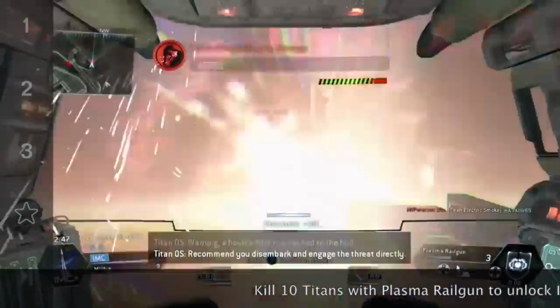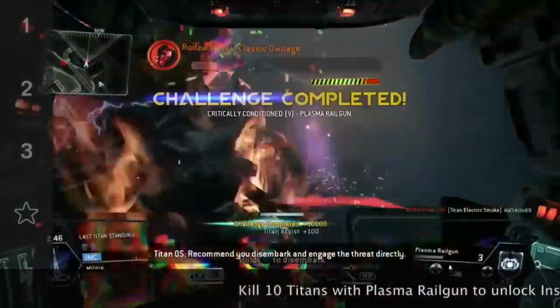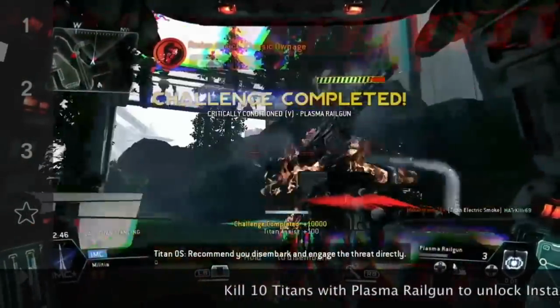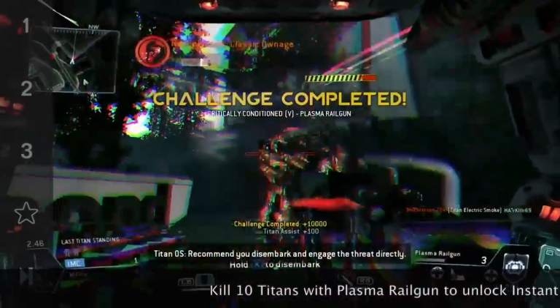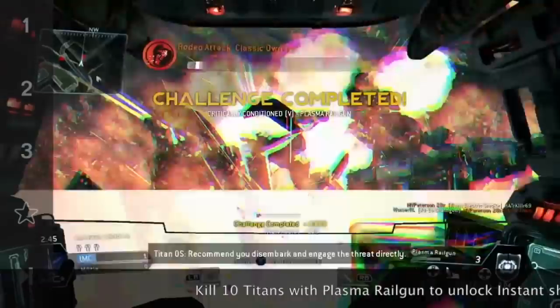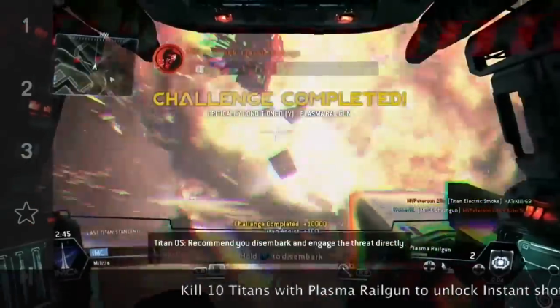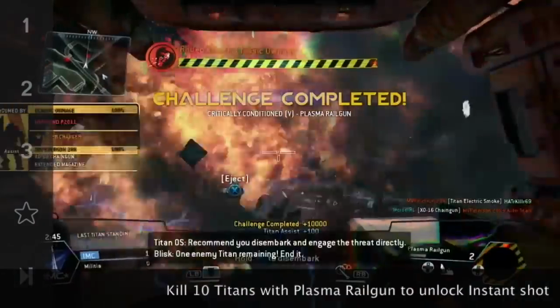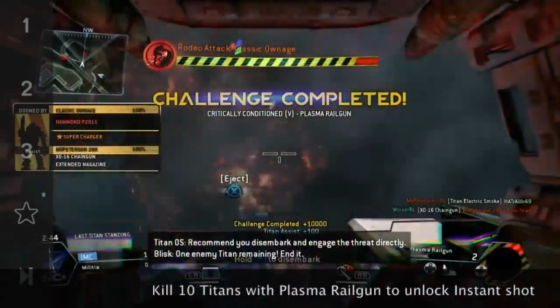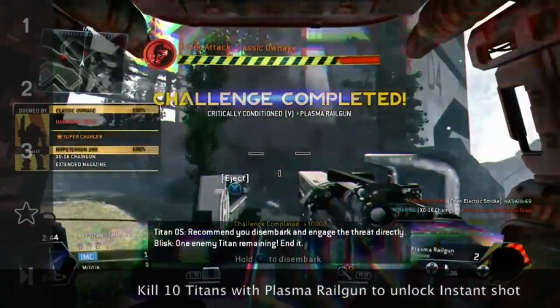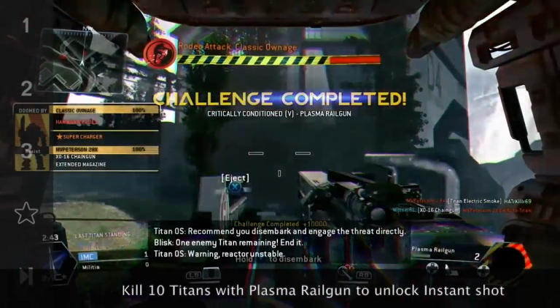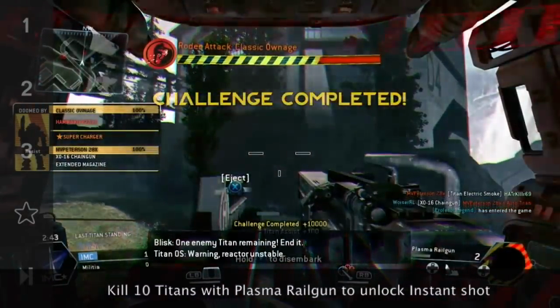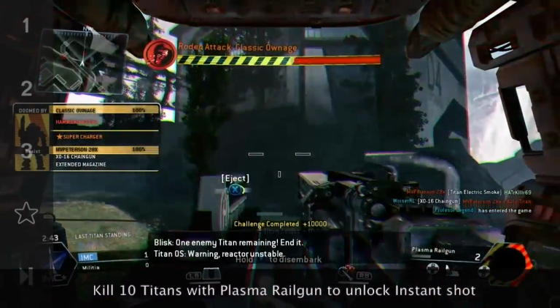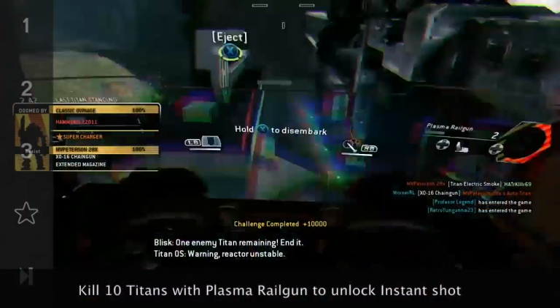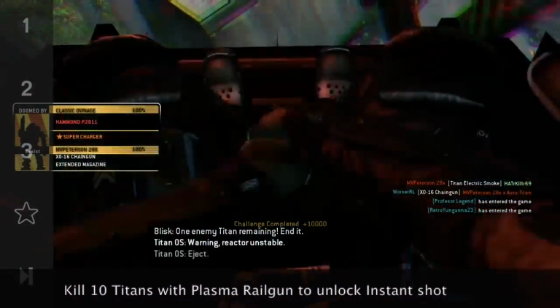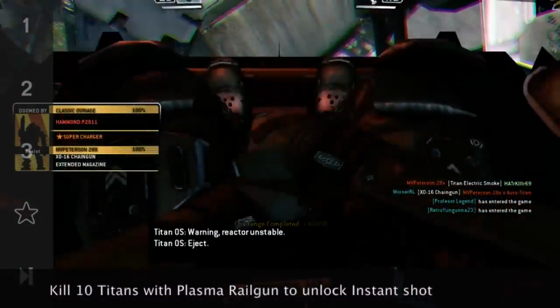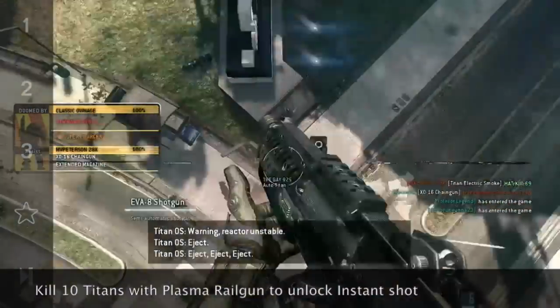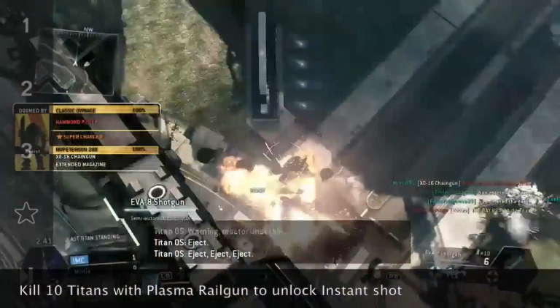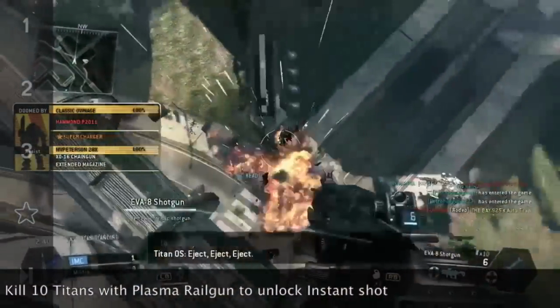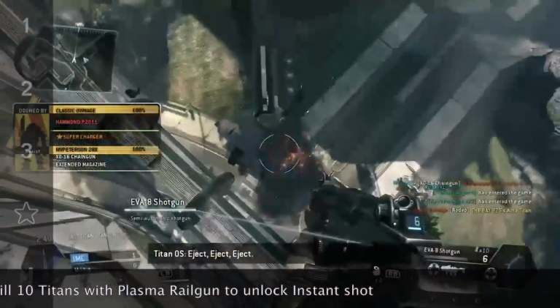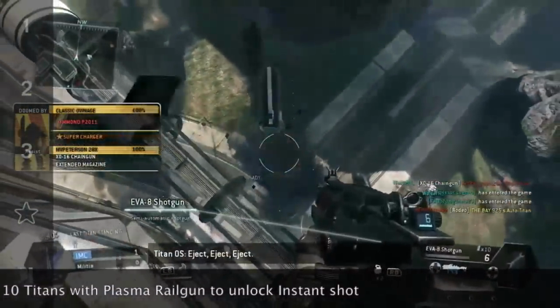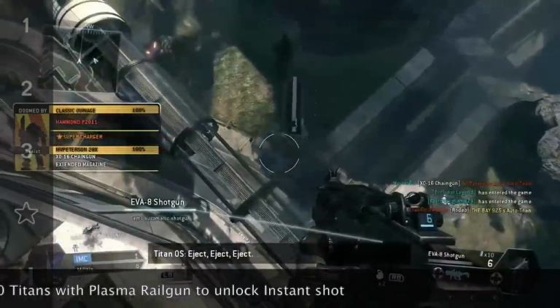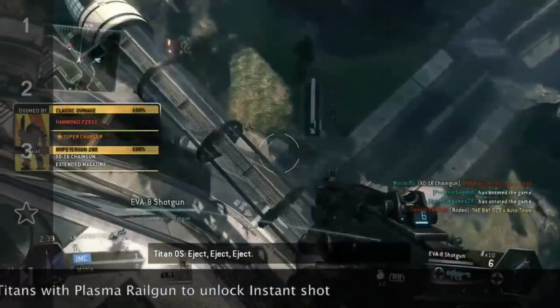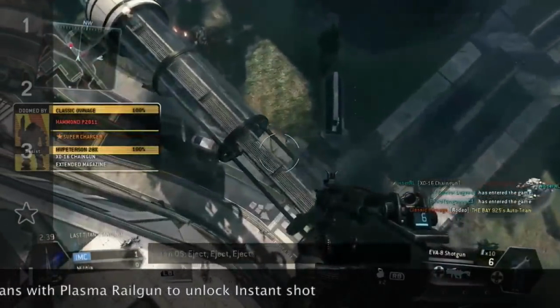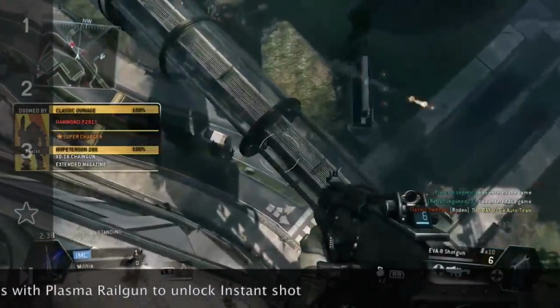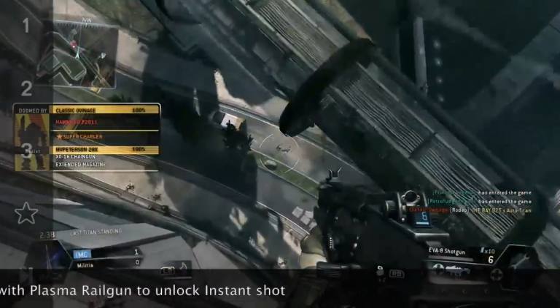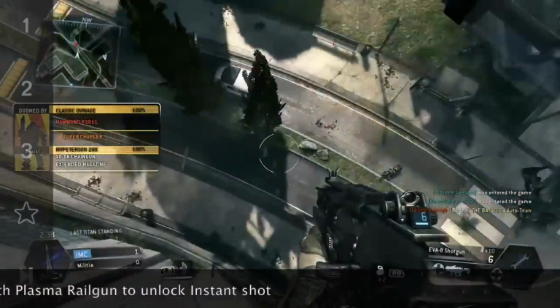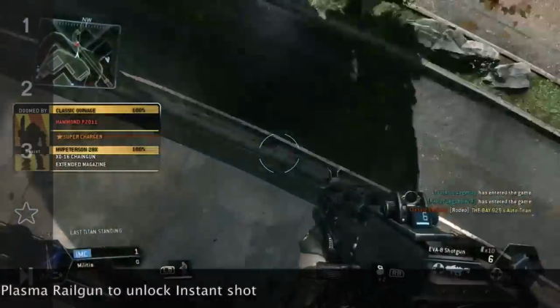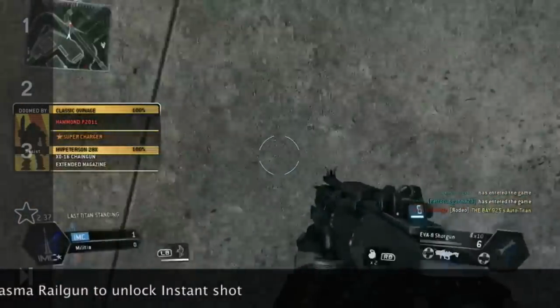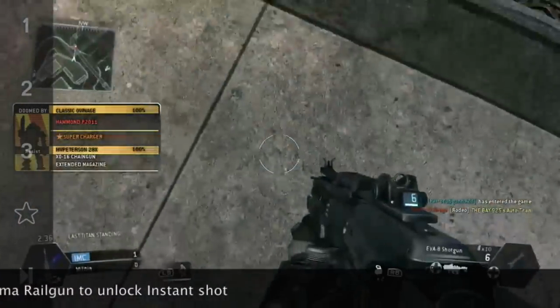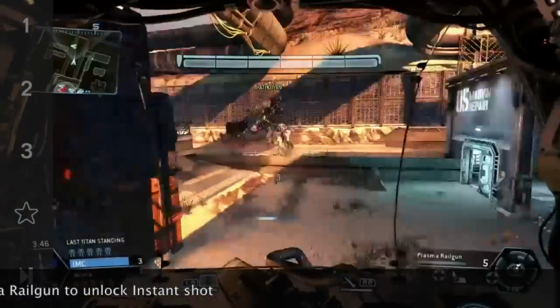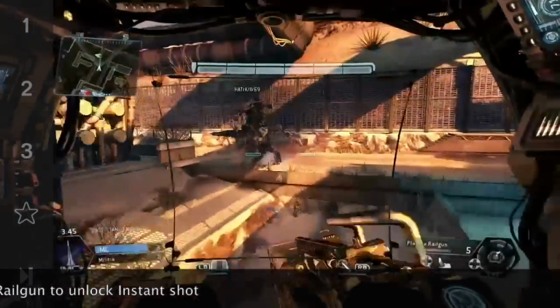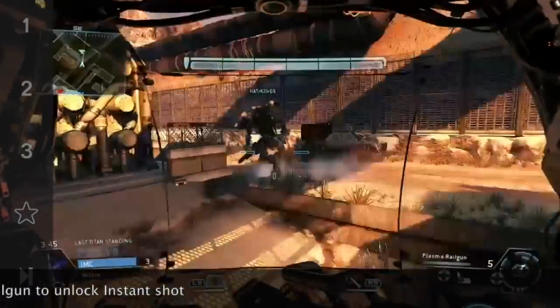What you're going to have to do is use an ogre and play Last Titan Standing, or play any game mode you want, and just kill titans 10 times. Once you get those 10 kills, you'll unlock Instant Shot.